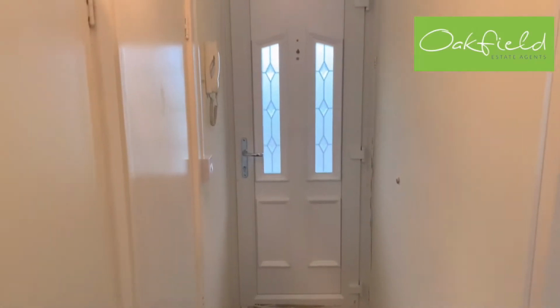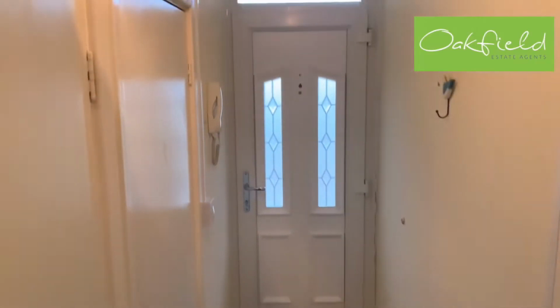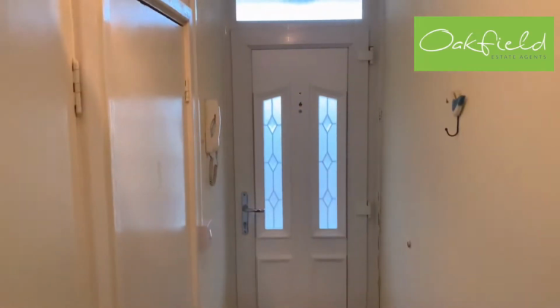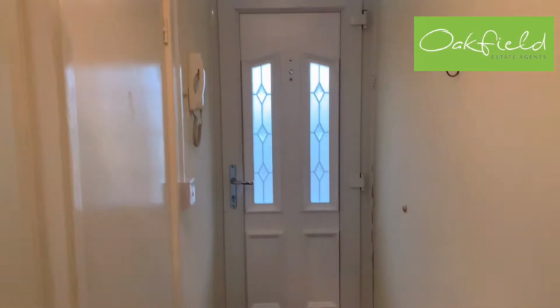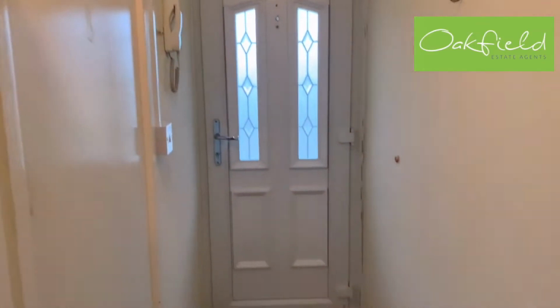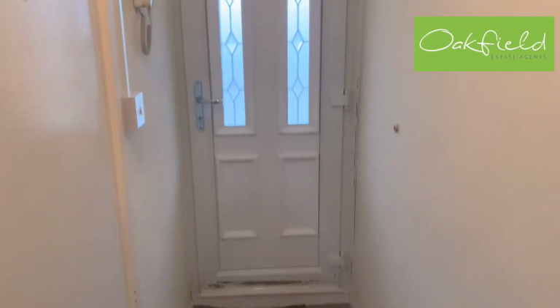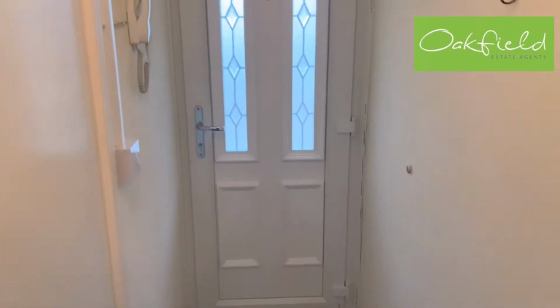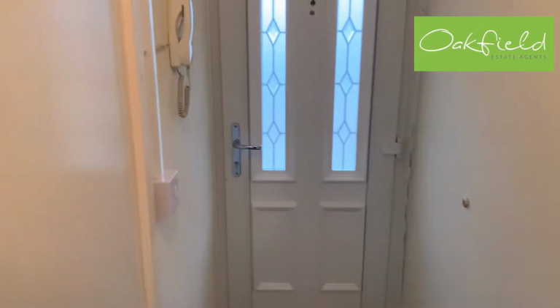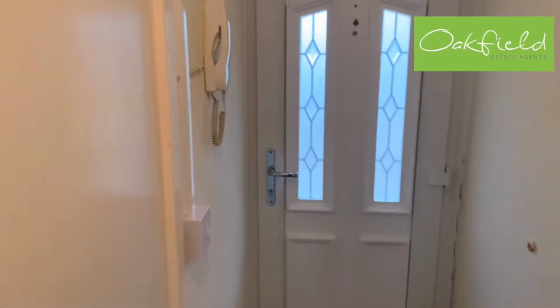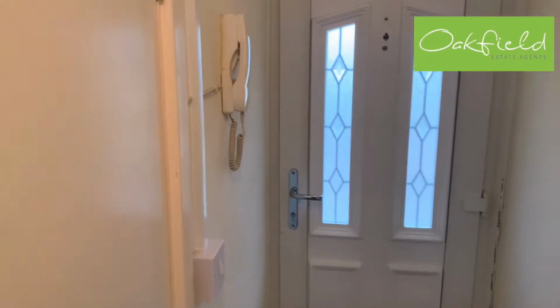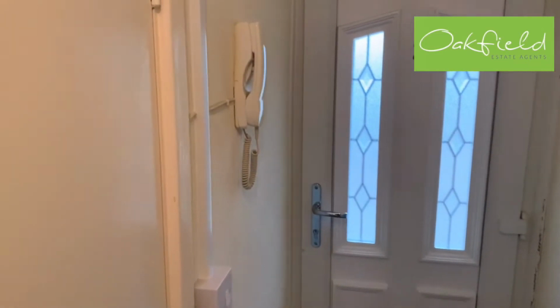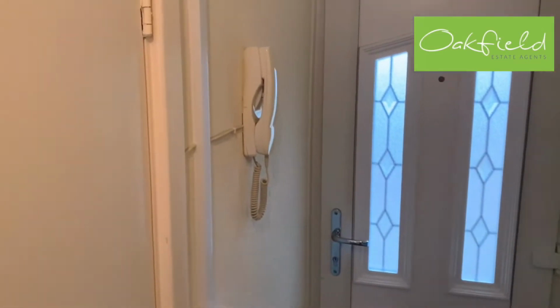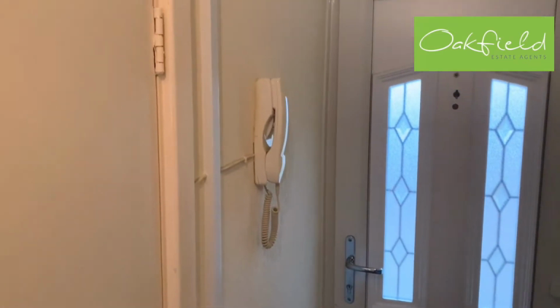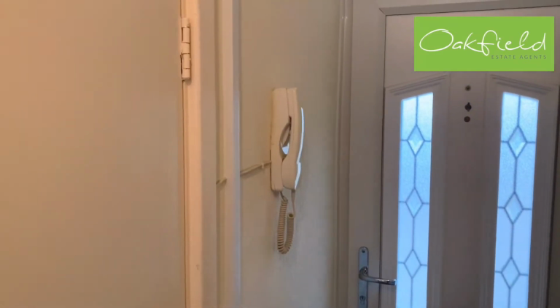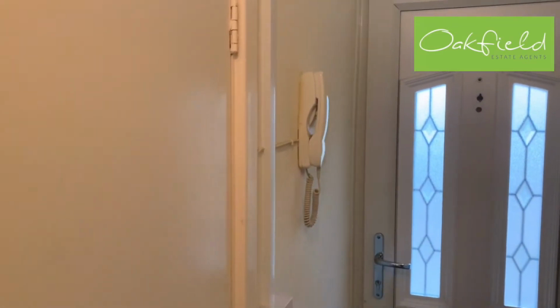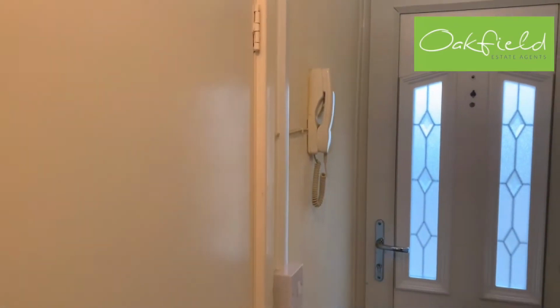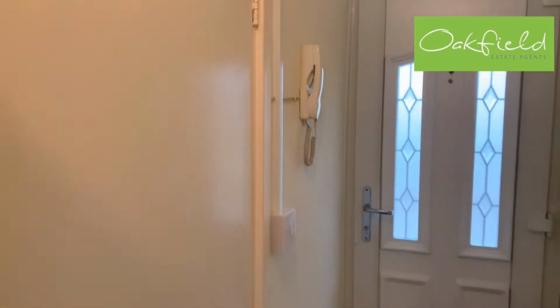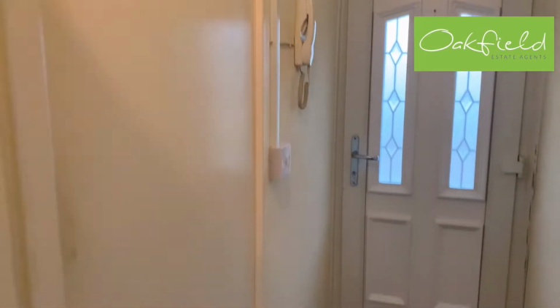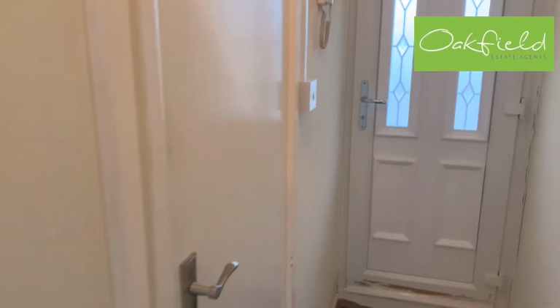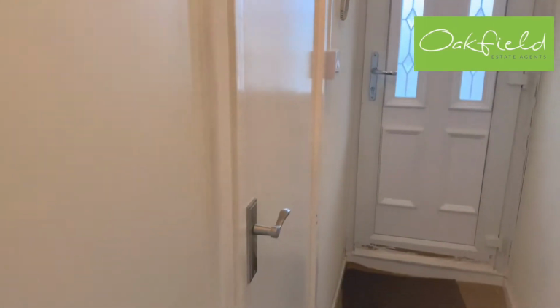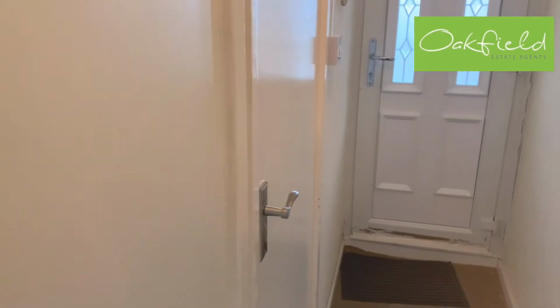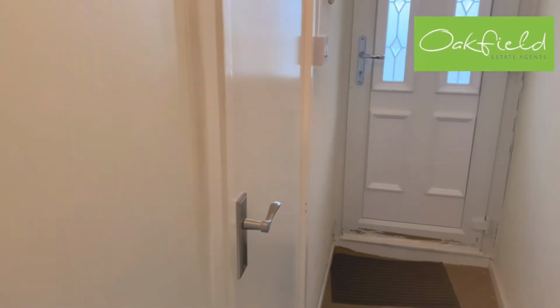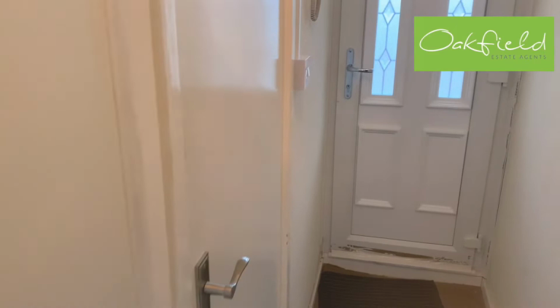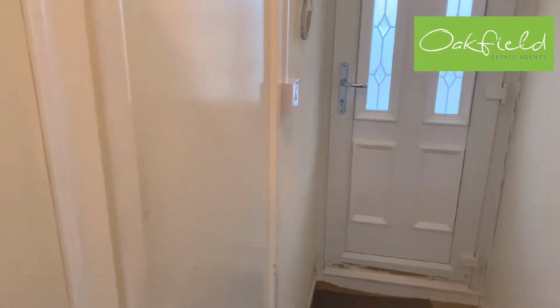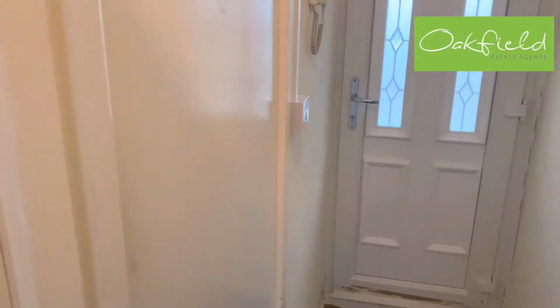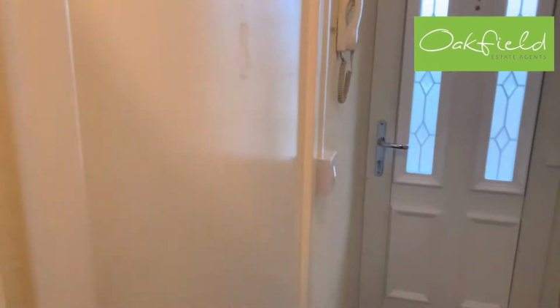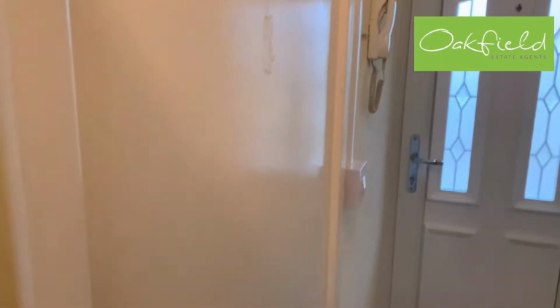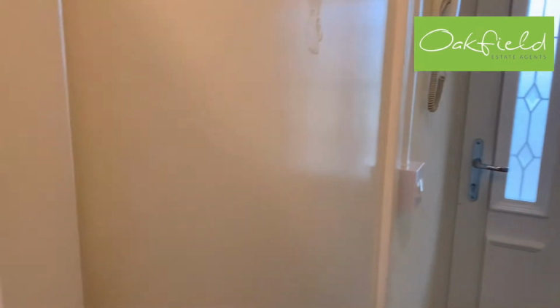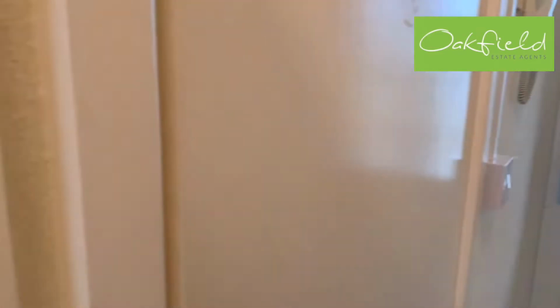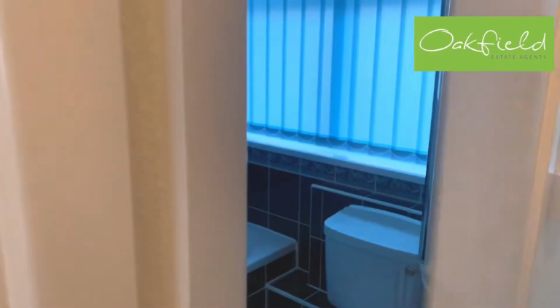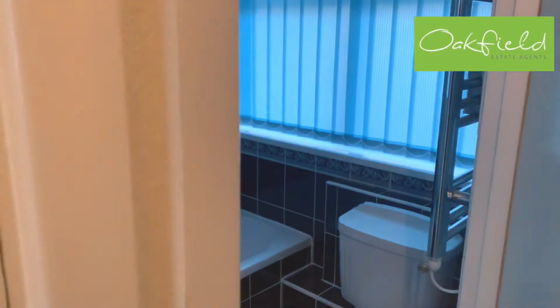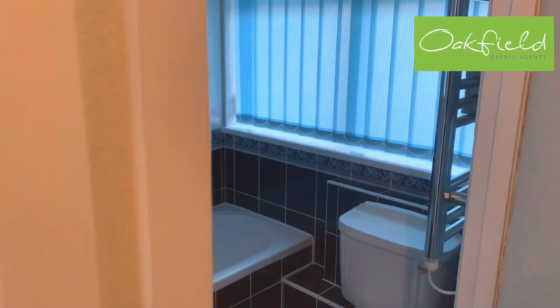So this is the entrance to the front of the property. You've got the intercom phone there, carpeted throughout, and the first door you come to as you walk through the front door is the bathroom.